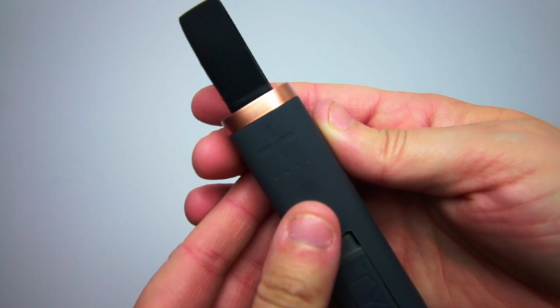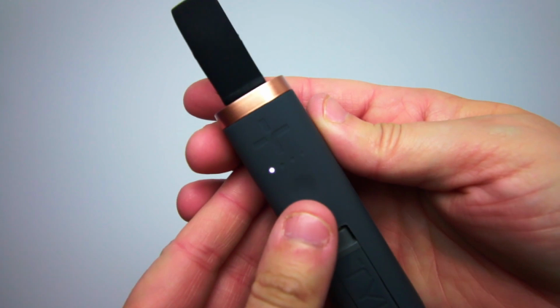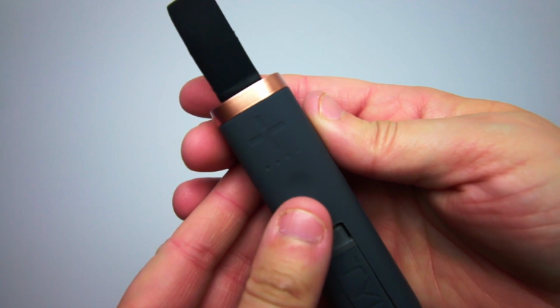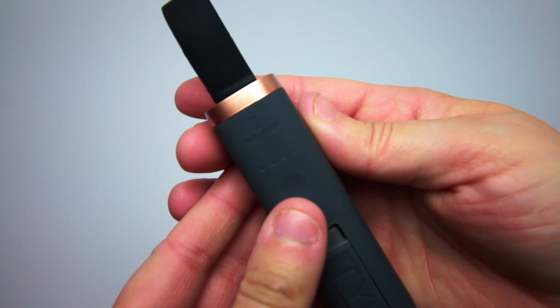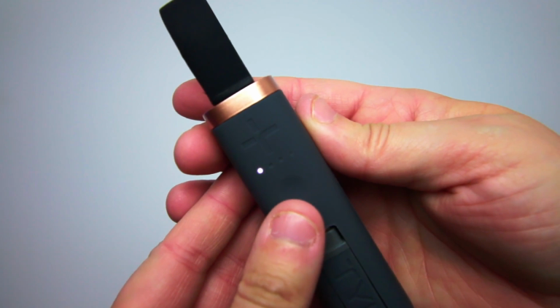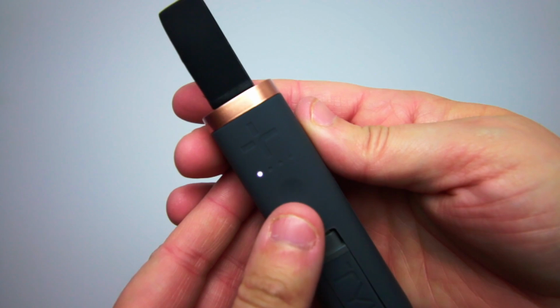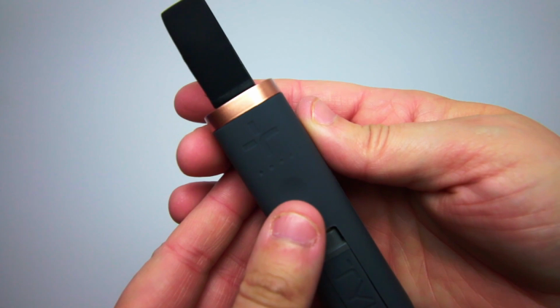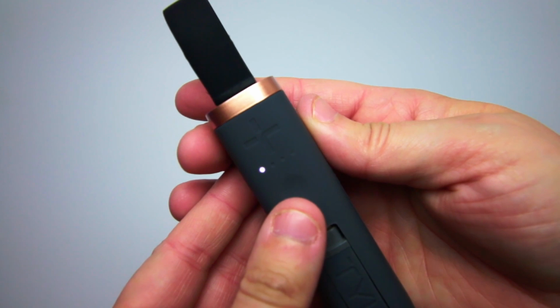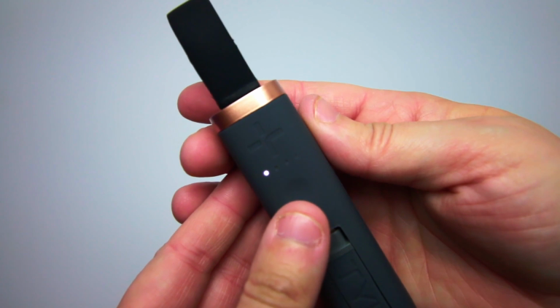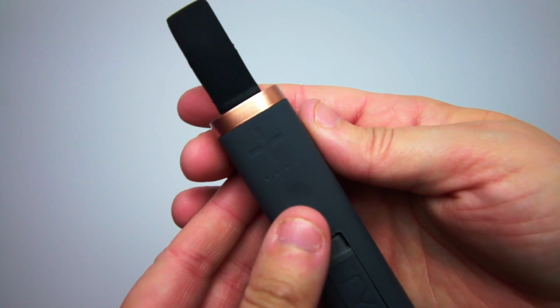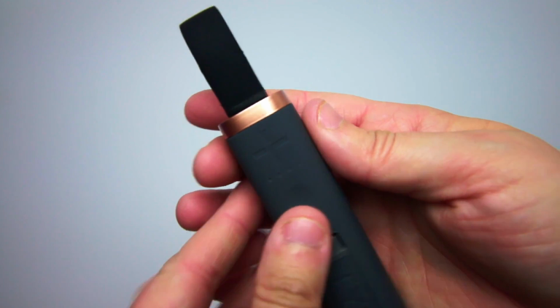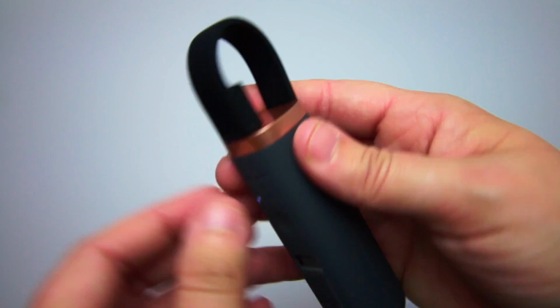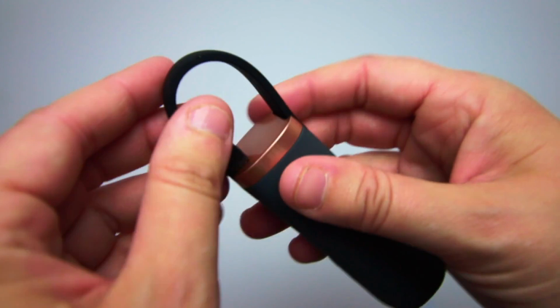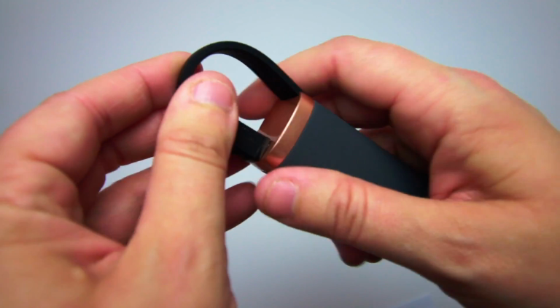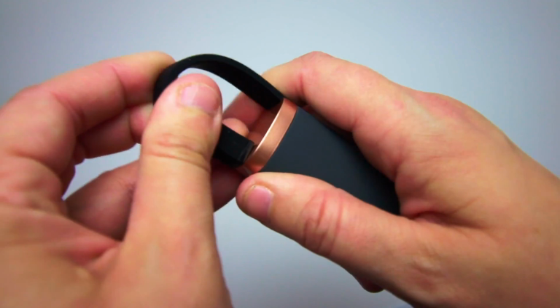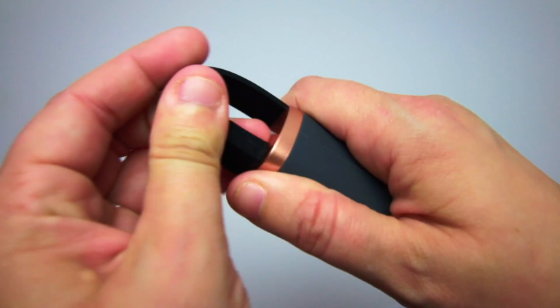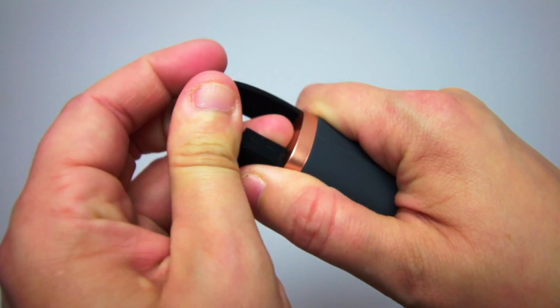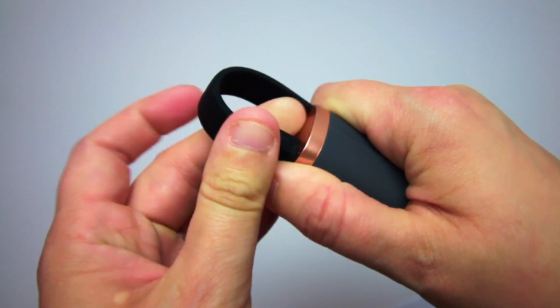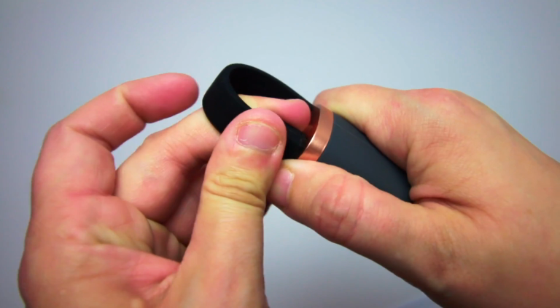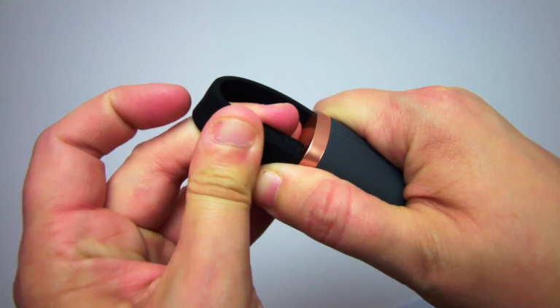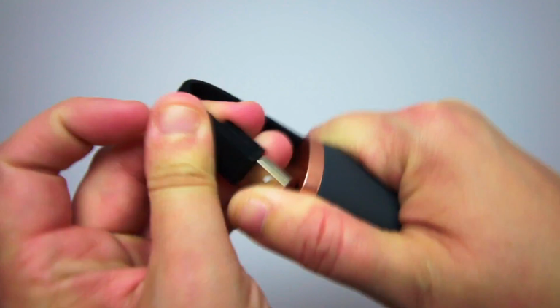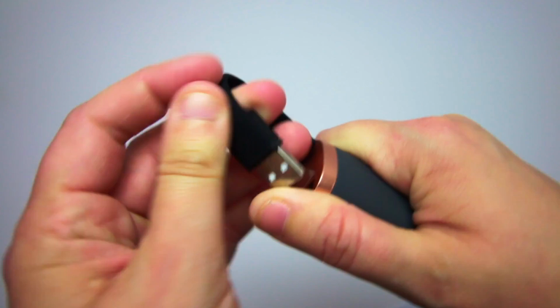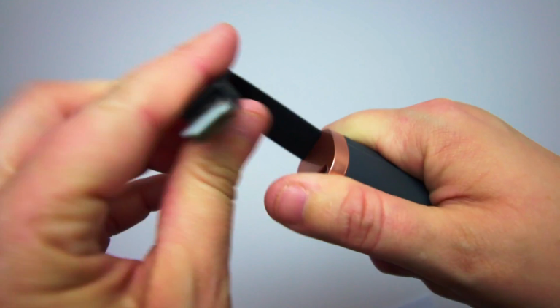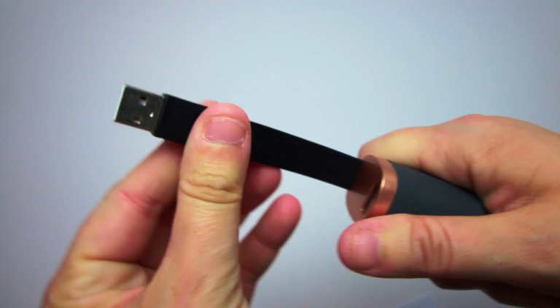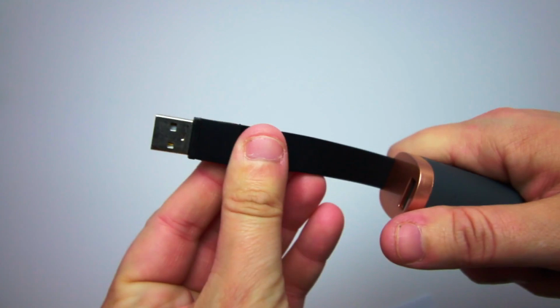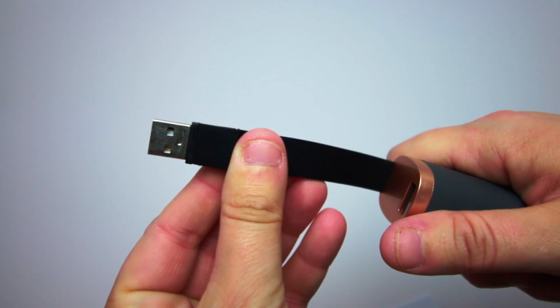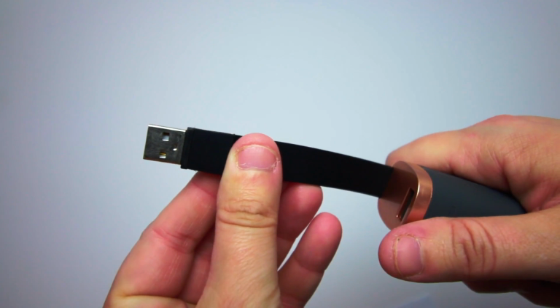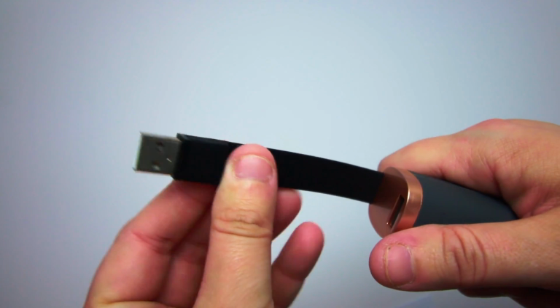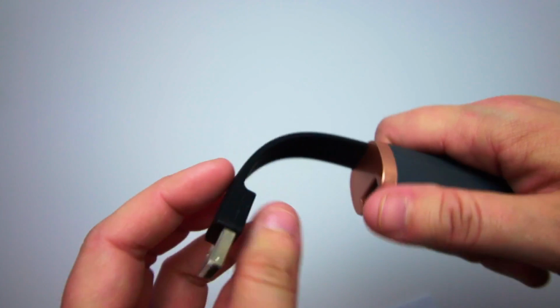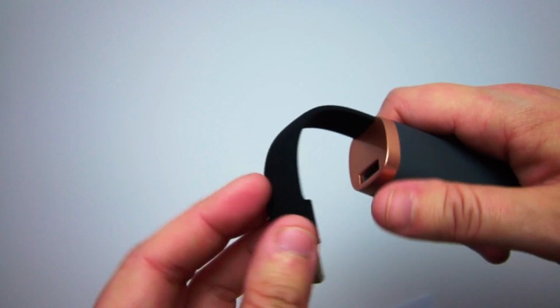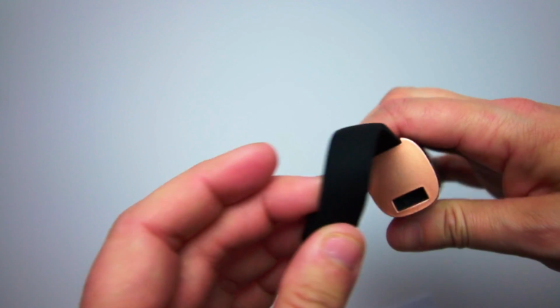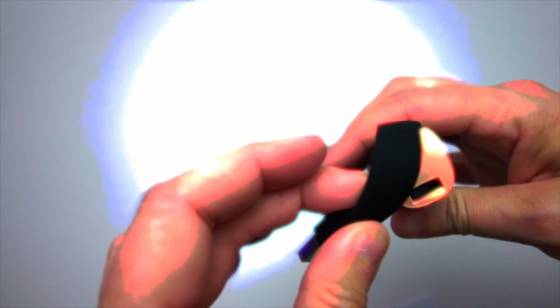The Flipstick has 4 LED indicator lights that show how much charge the Flipstick has. Because the Flipstick's purpose is to recharge smartphones, it has a 1 amp input and output.